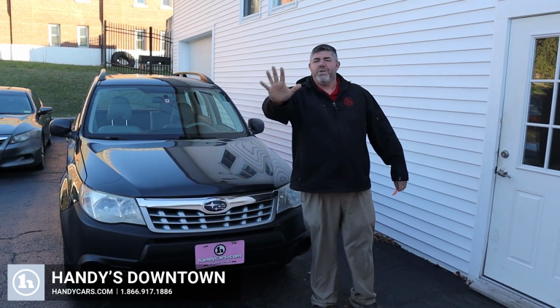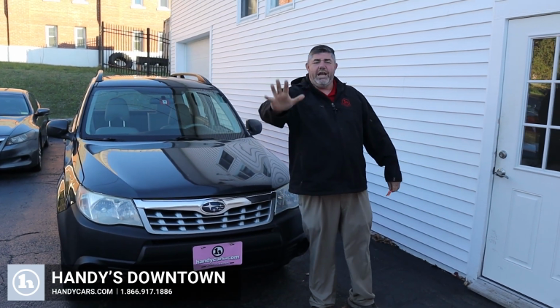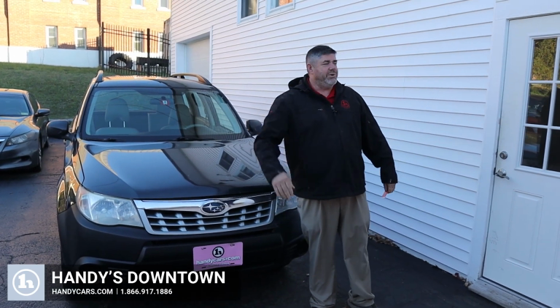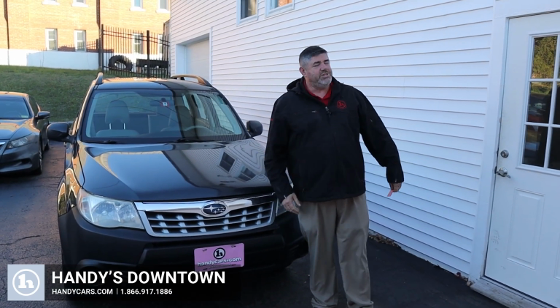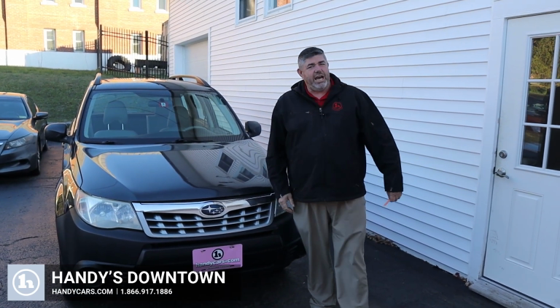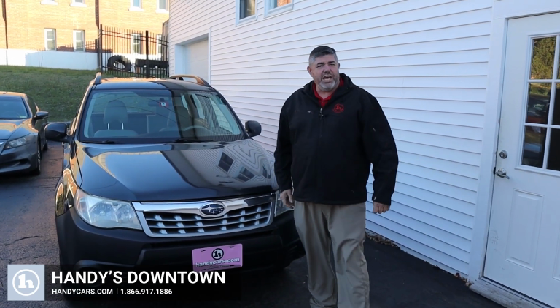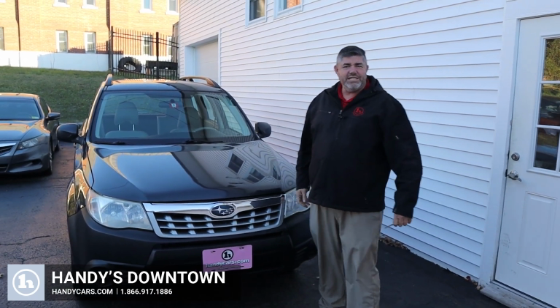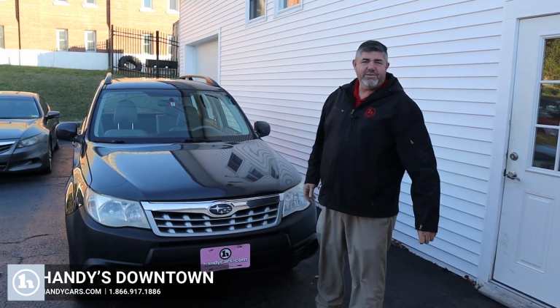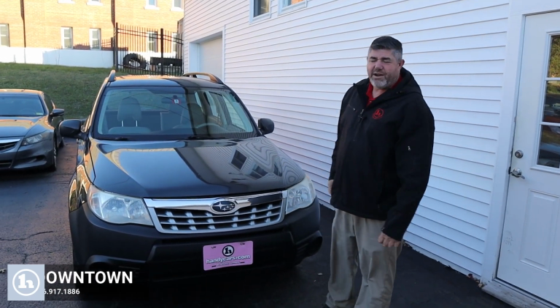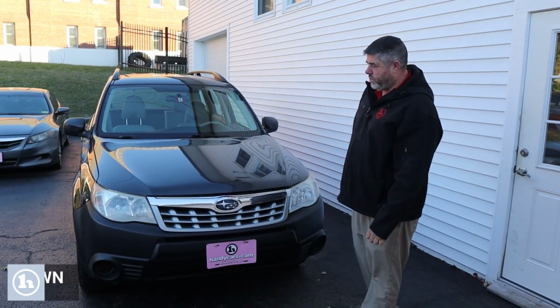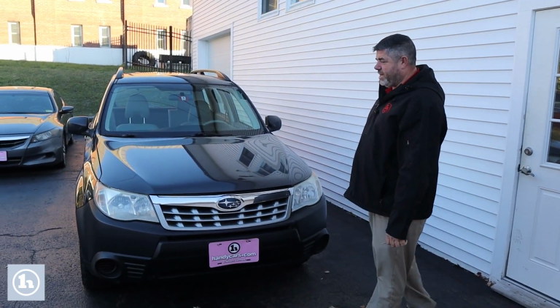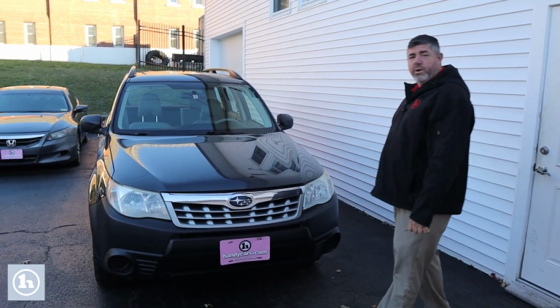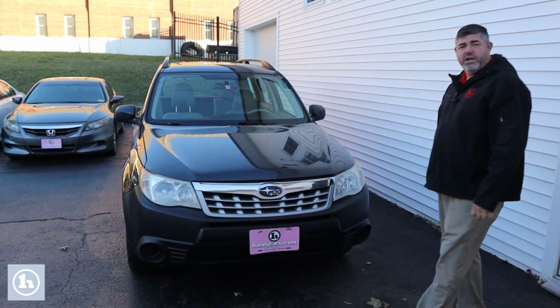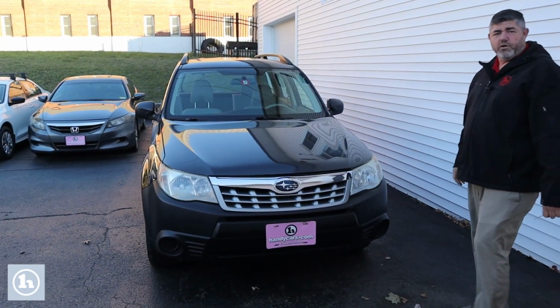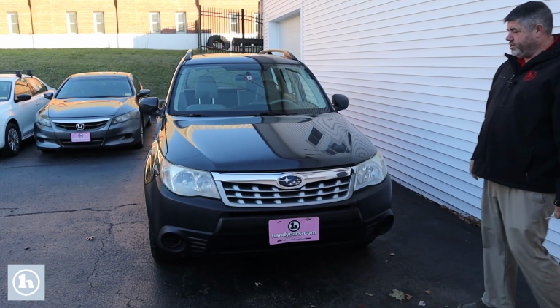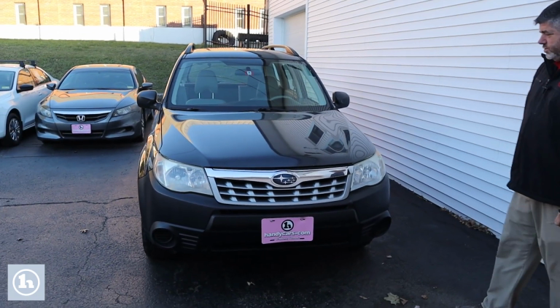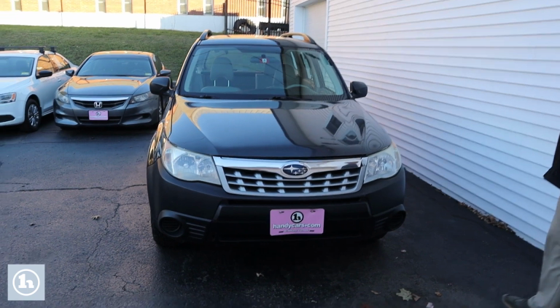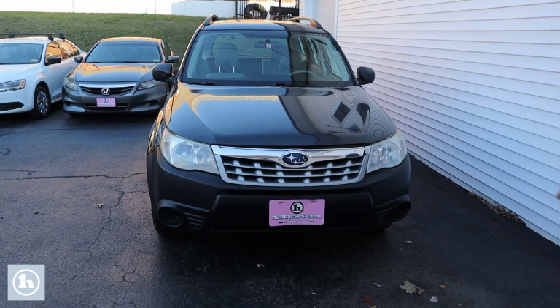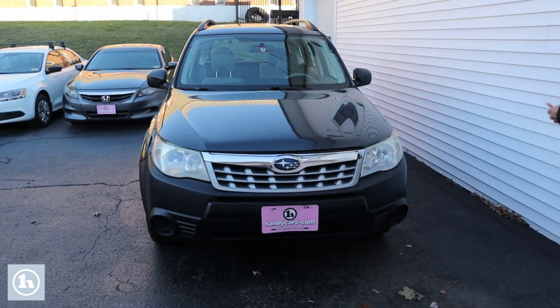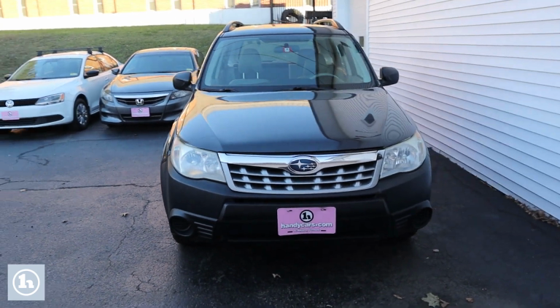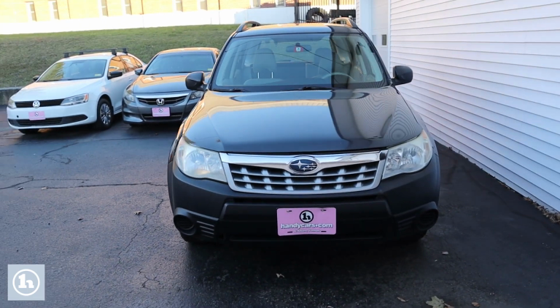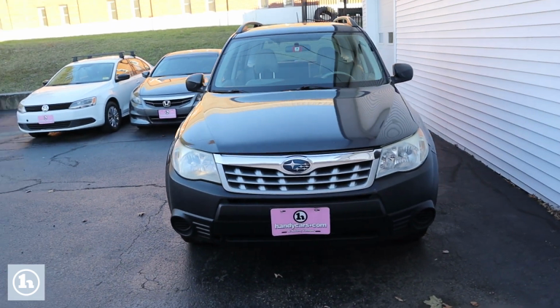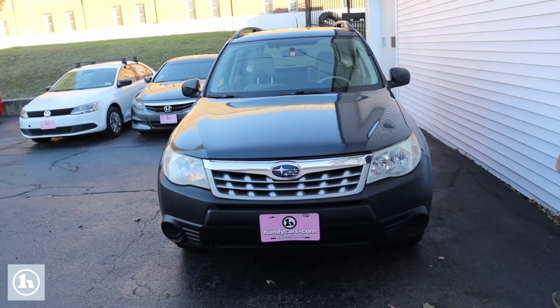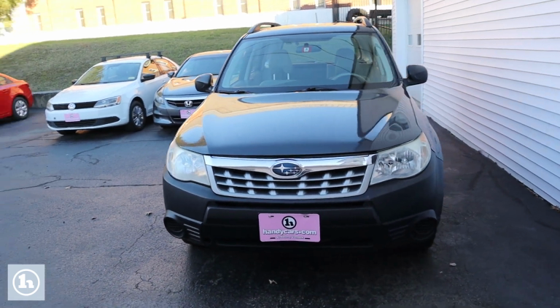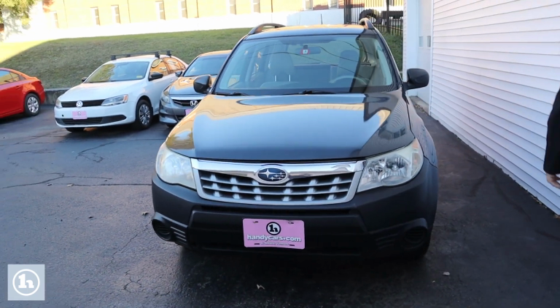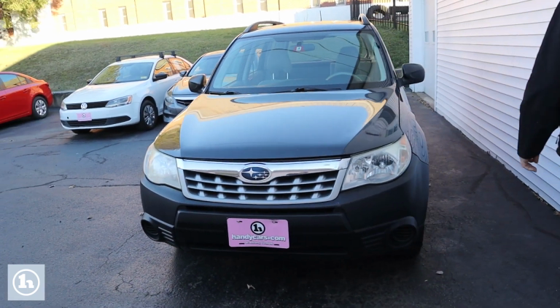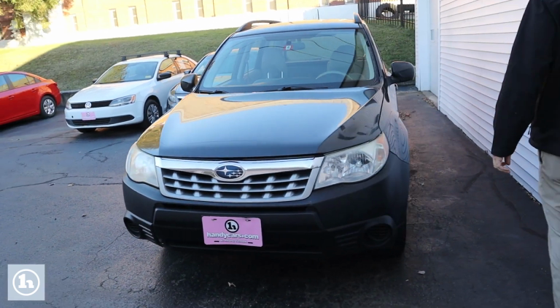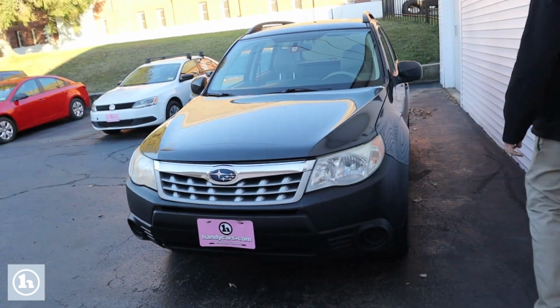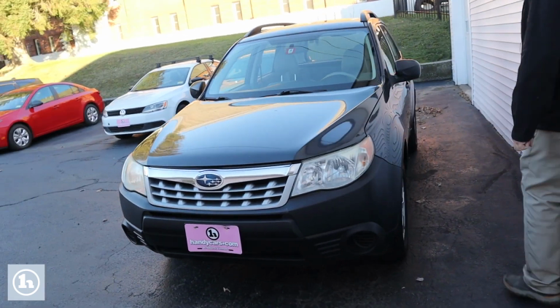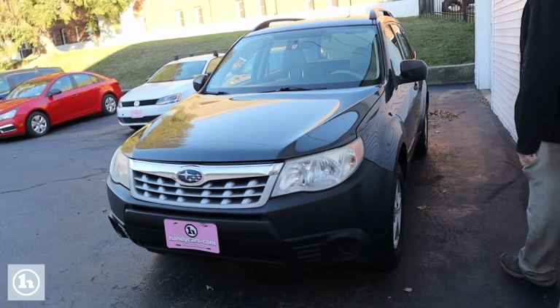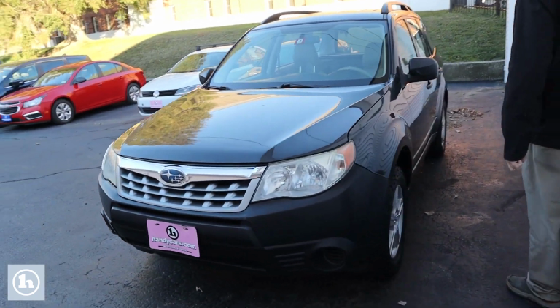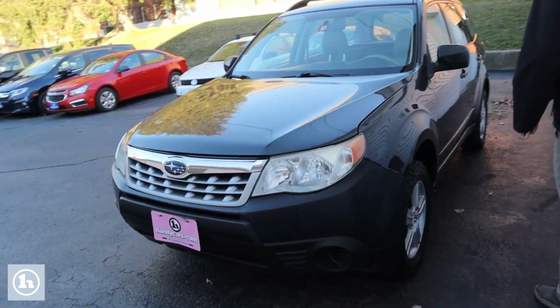How are you doing? This is Chad with Handys Downtown. Just want to make a quick video for you introducing myself and introducing to you this 2011 Subaru Forester.